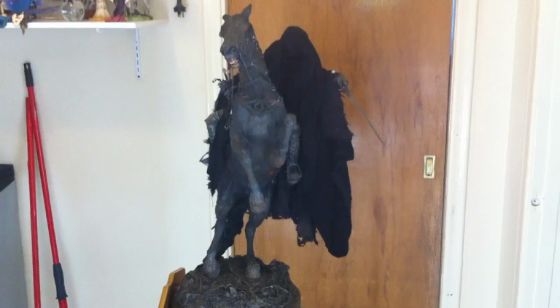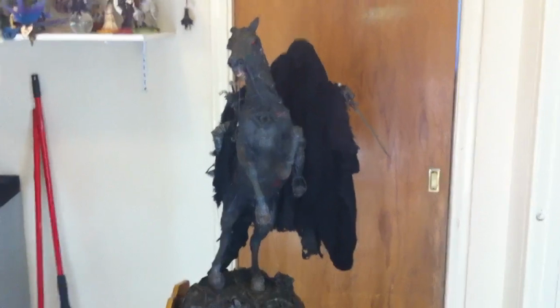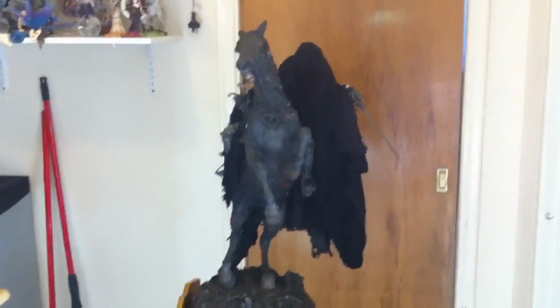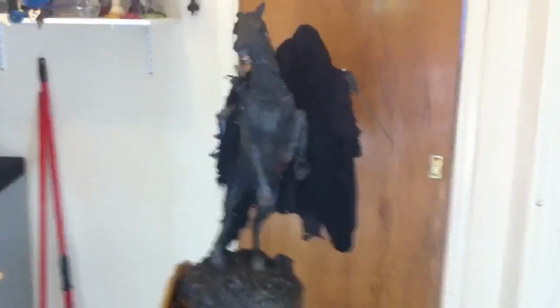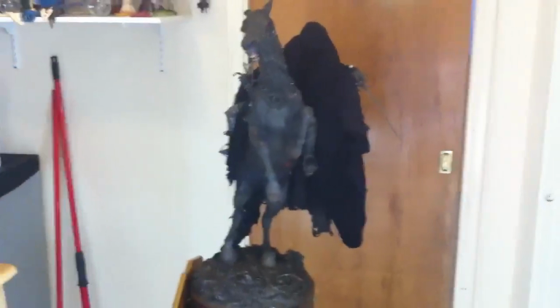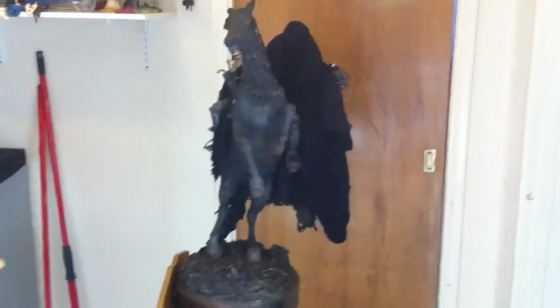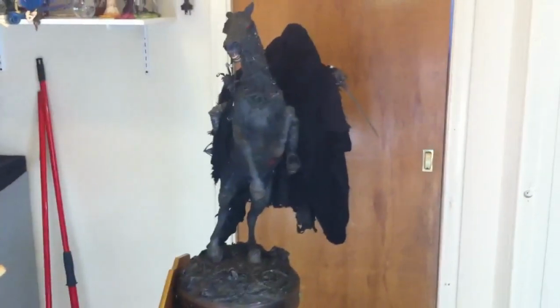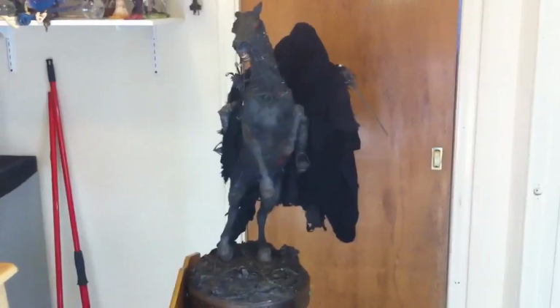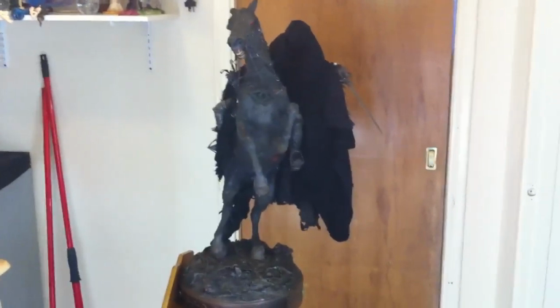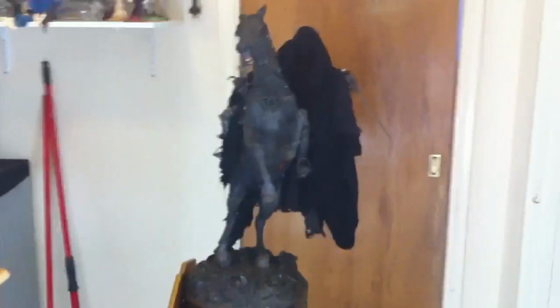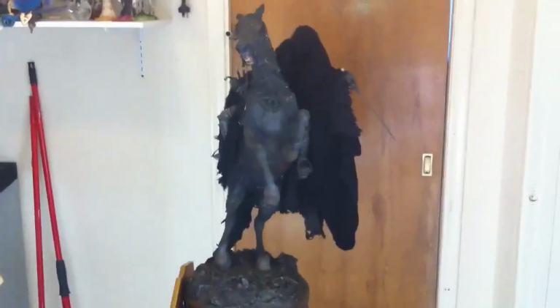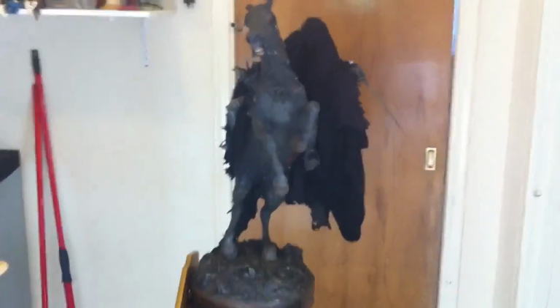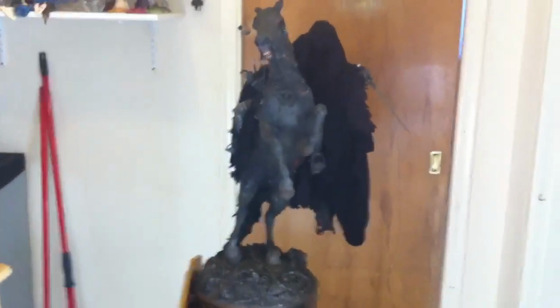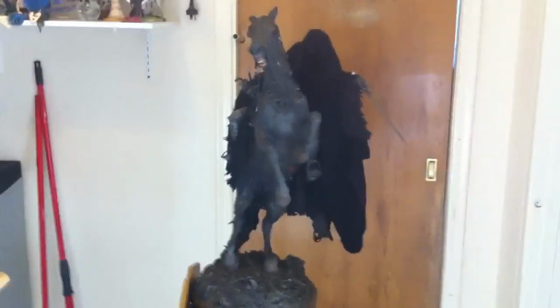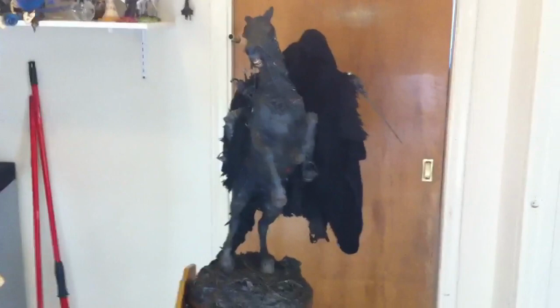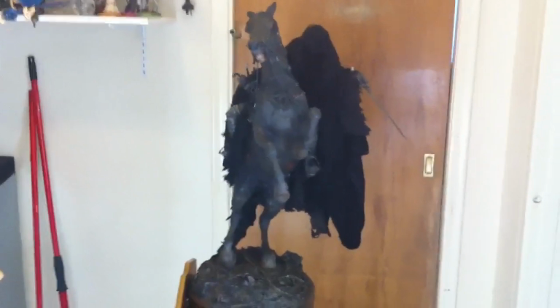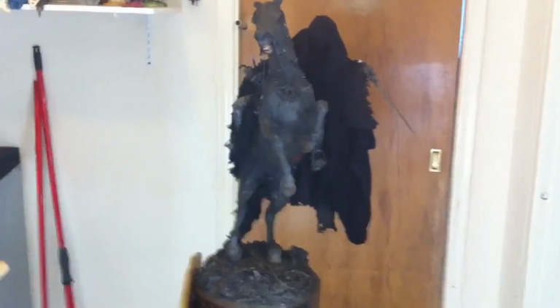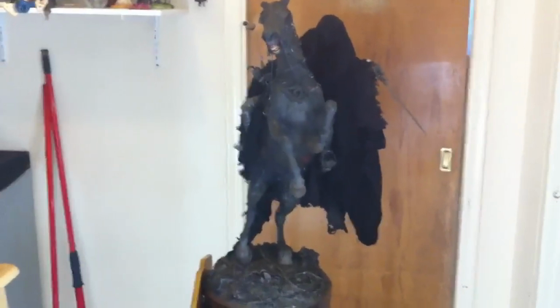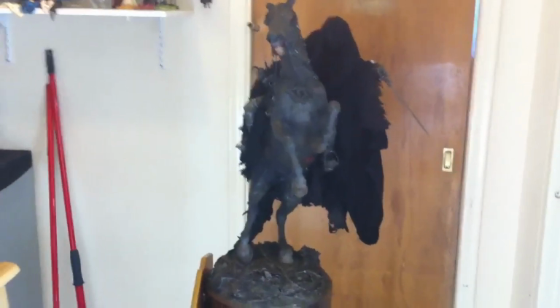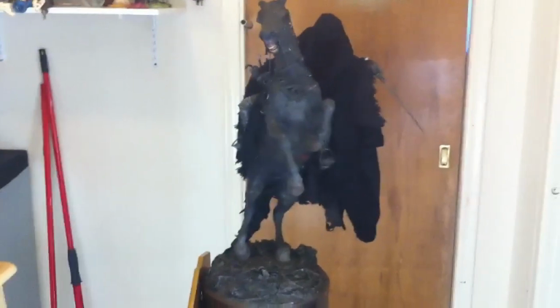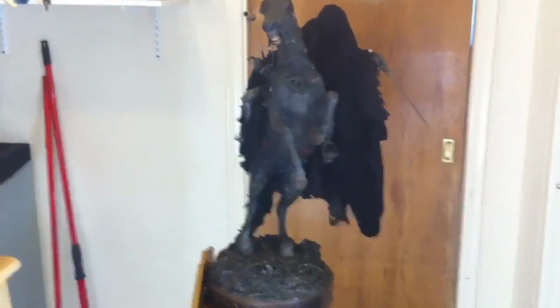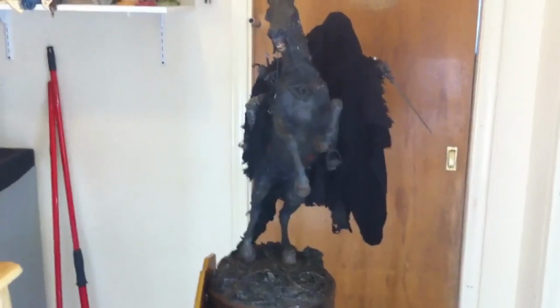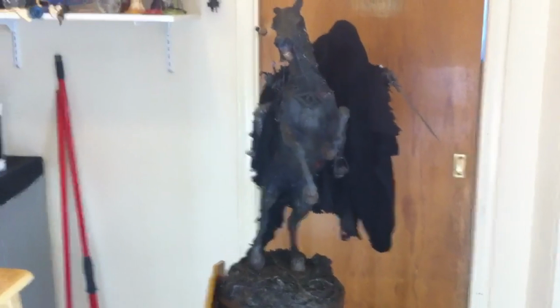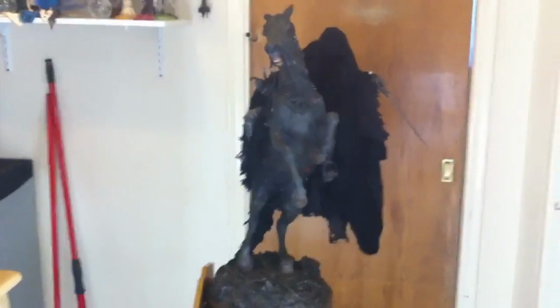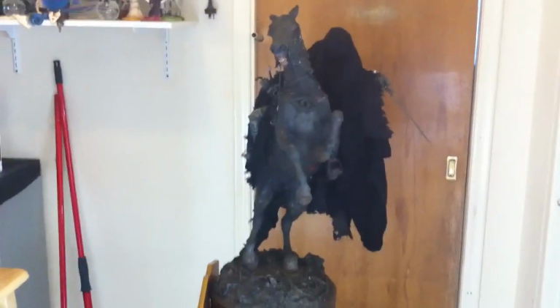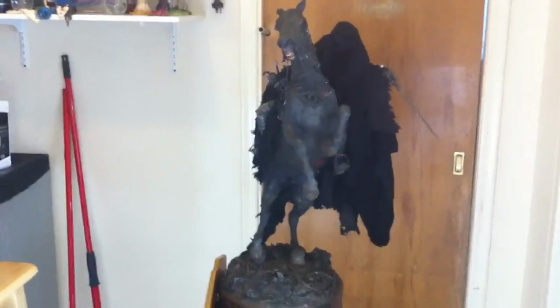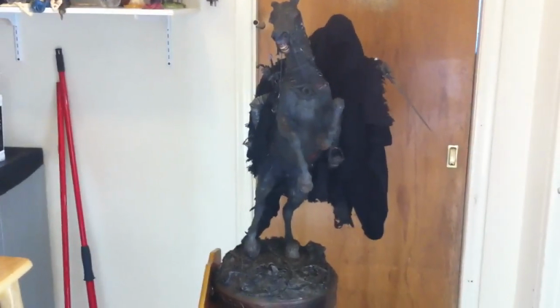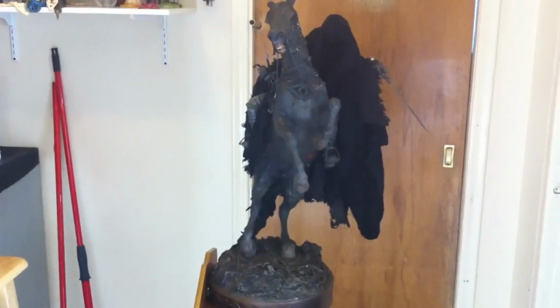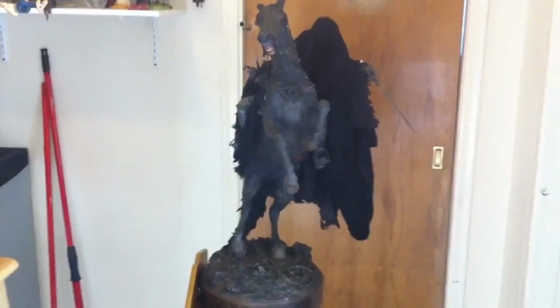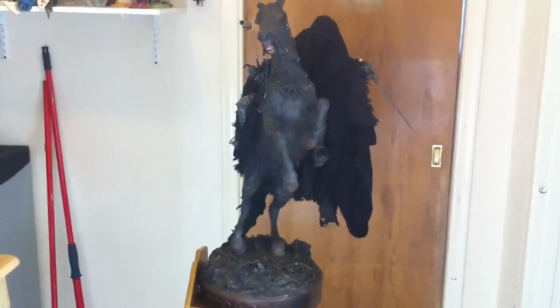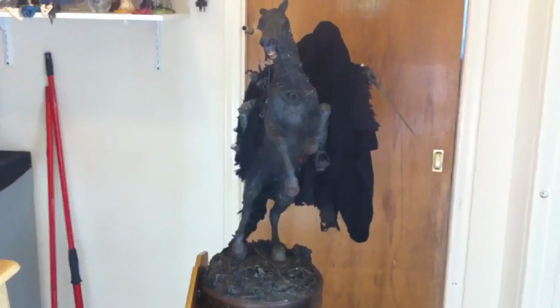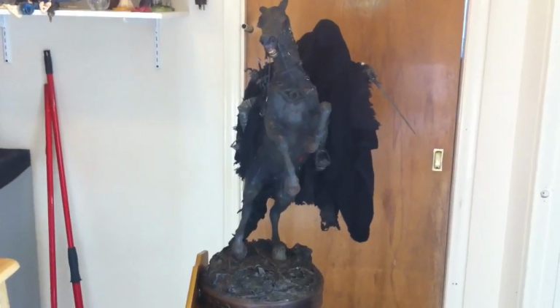Hi everyone, I just got this guy in today. This is a Dark Rider in Mordor, a premium format figure. This is the Sideshow exclusive version.